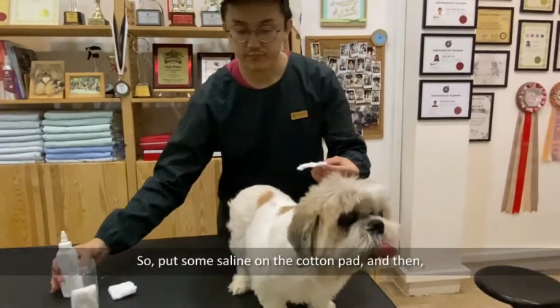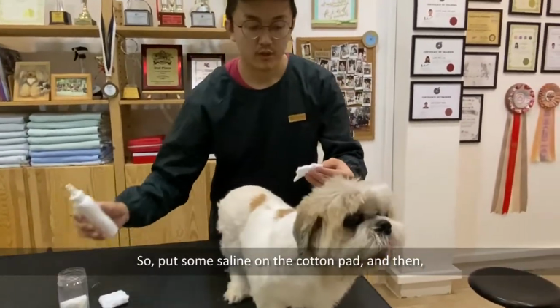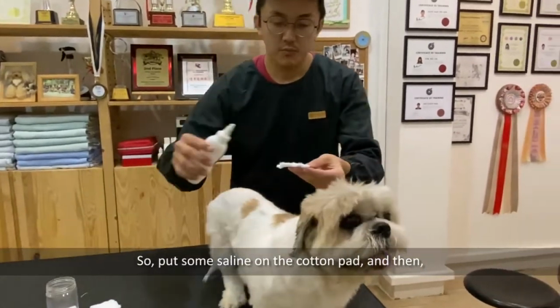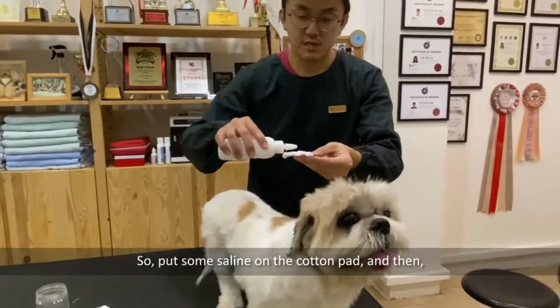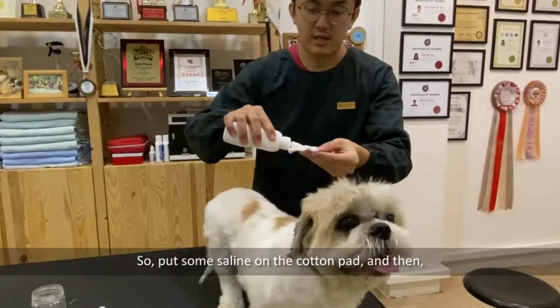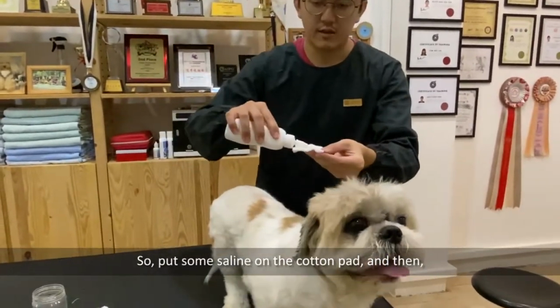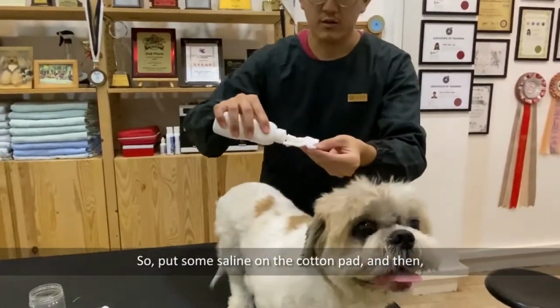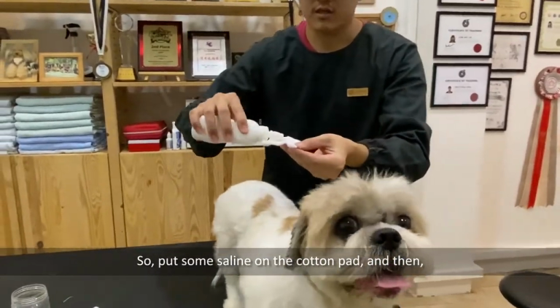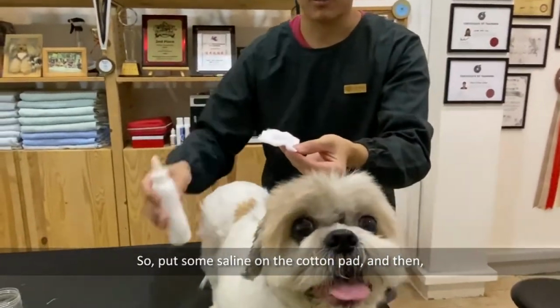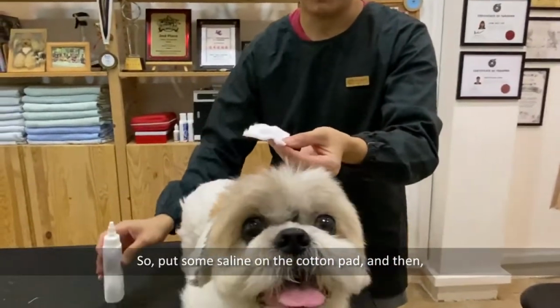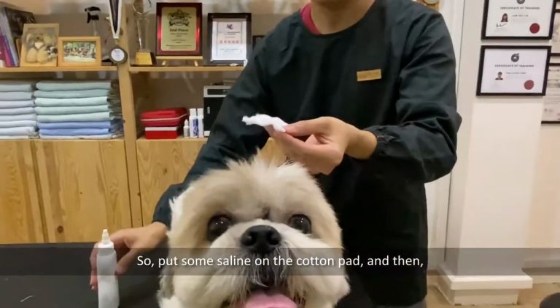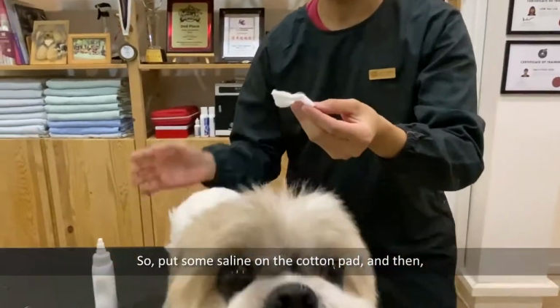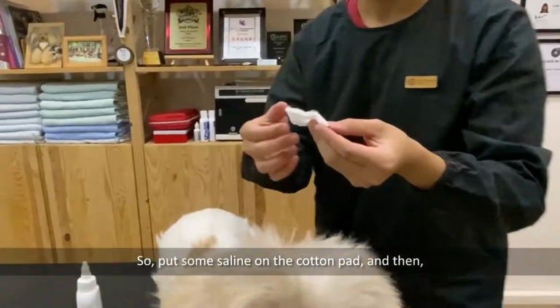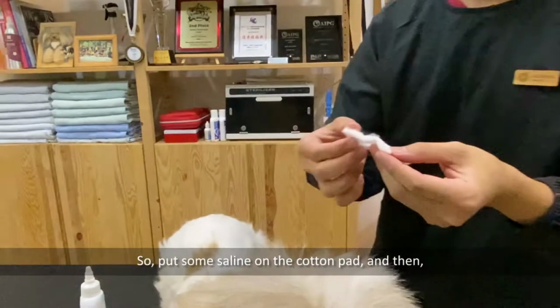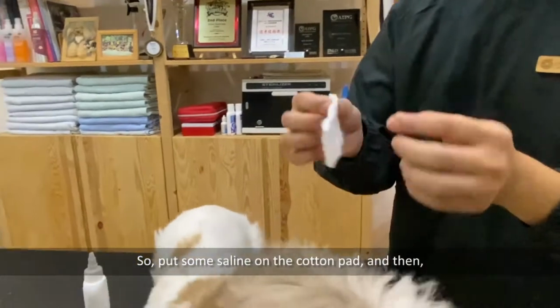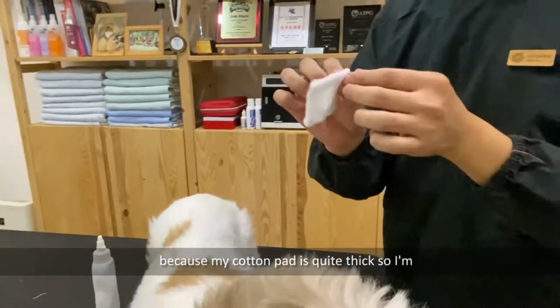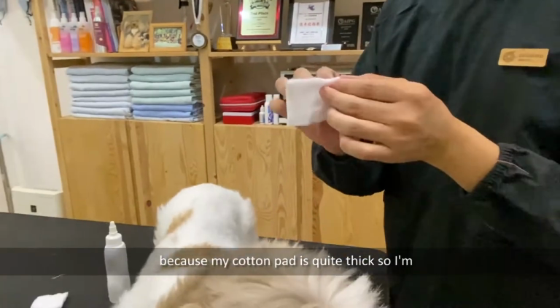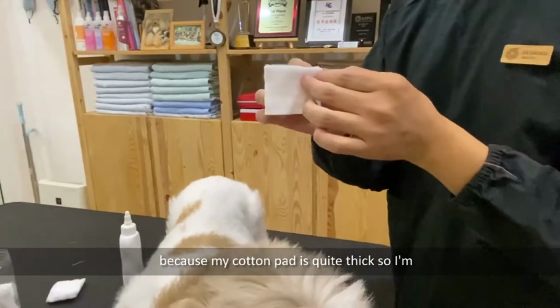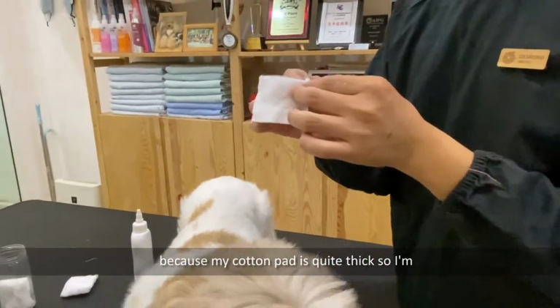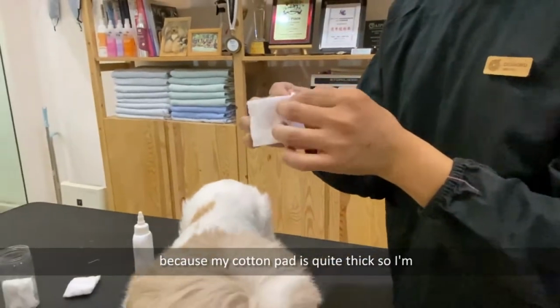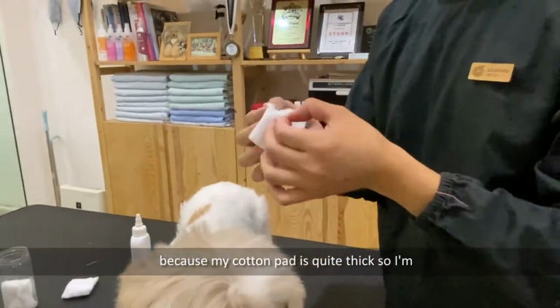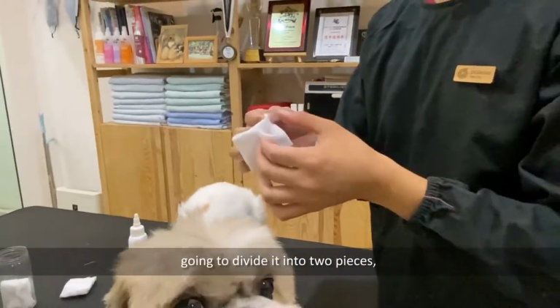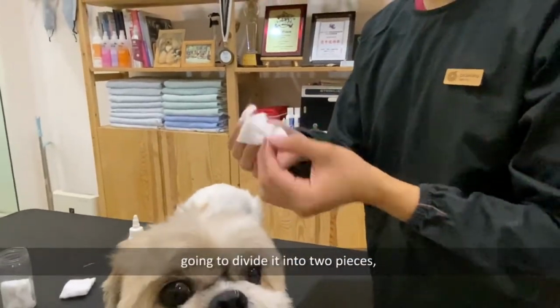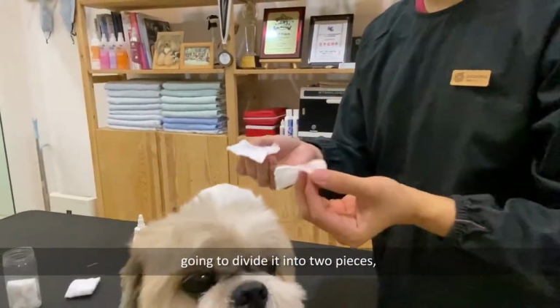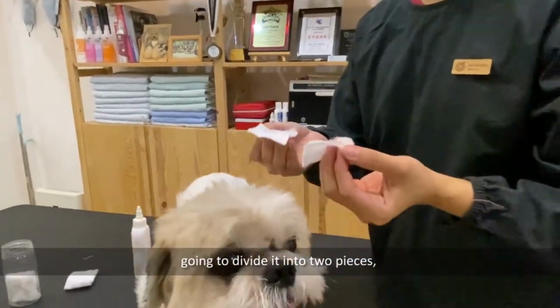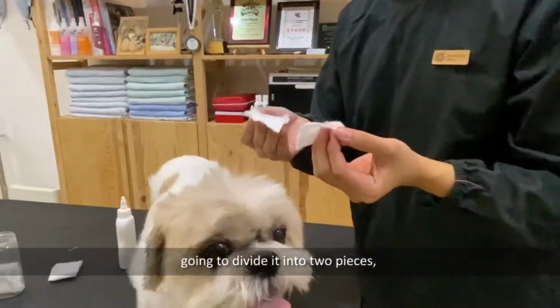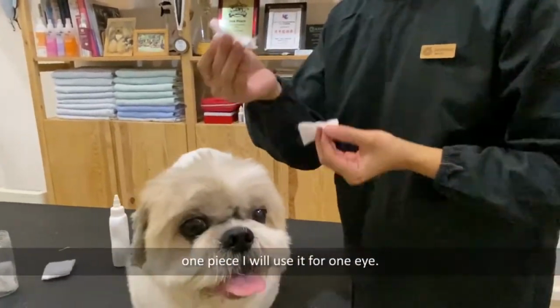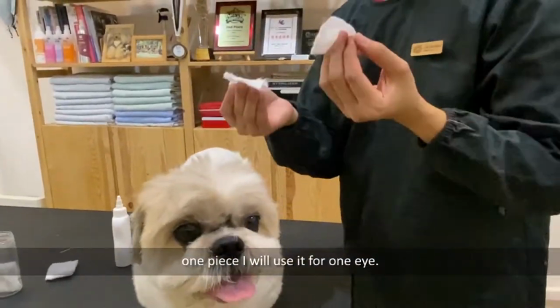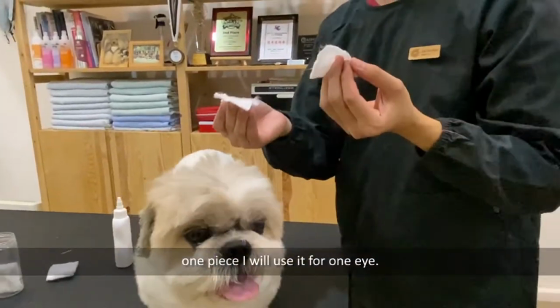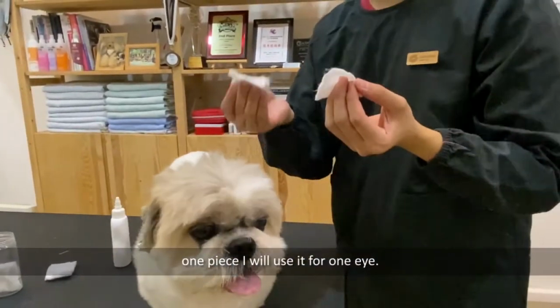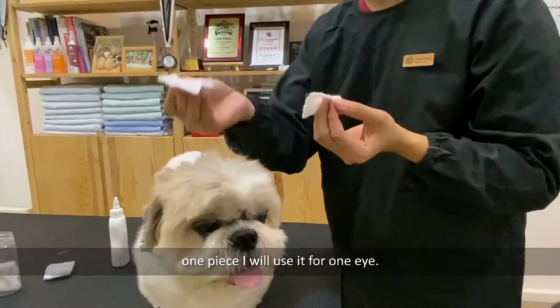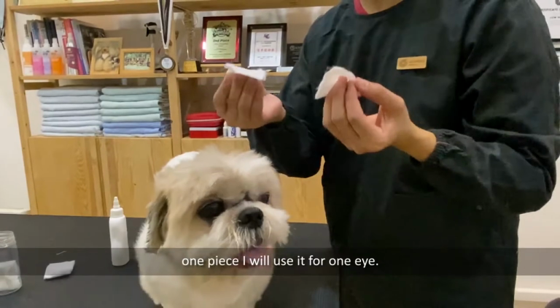Put some saline on the cotton pad. Because my cotton pad is quite thick, I'm going to divide it into two pieces — one piece for each eye.